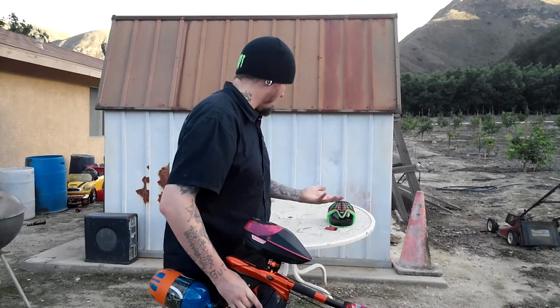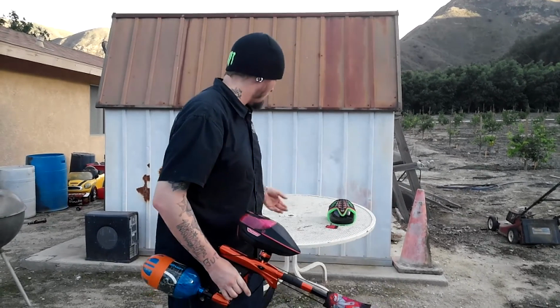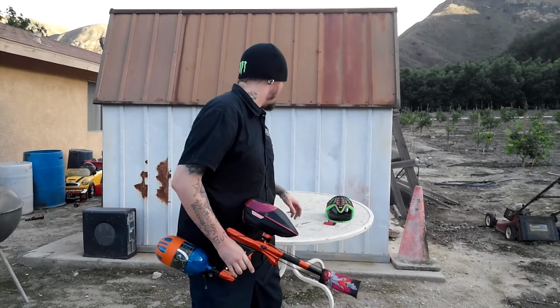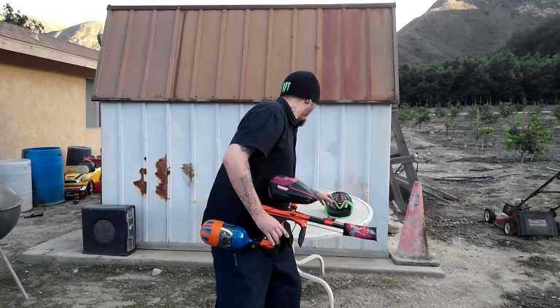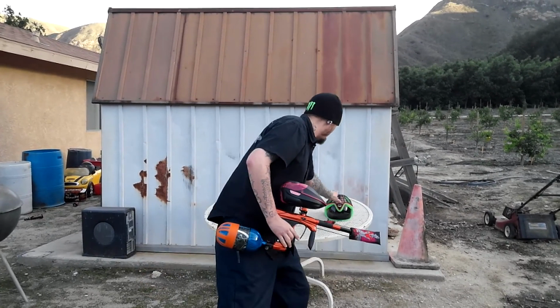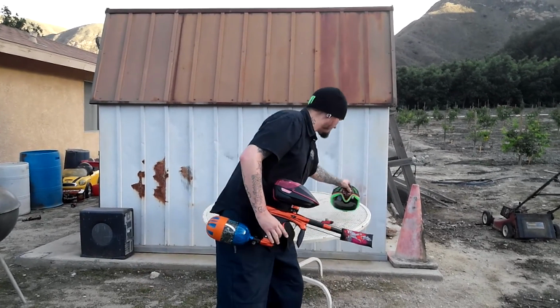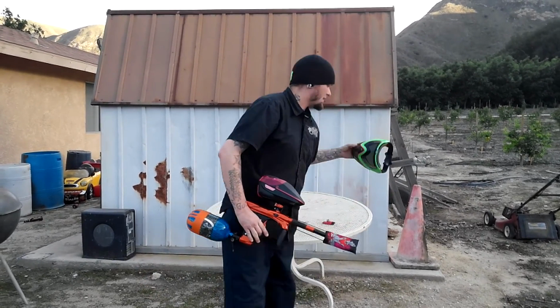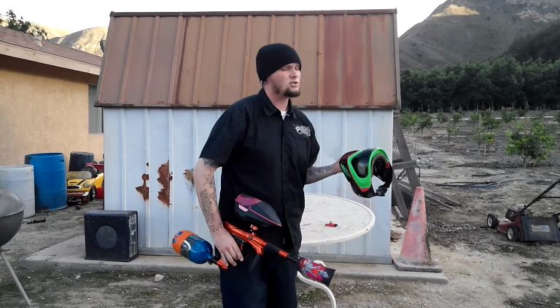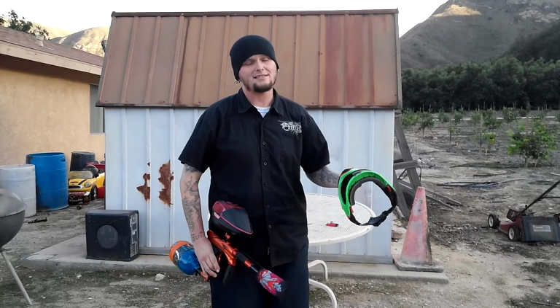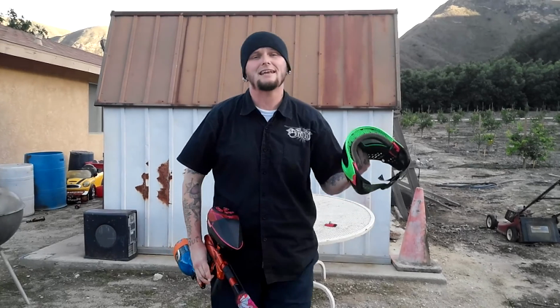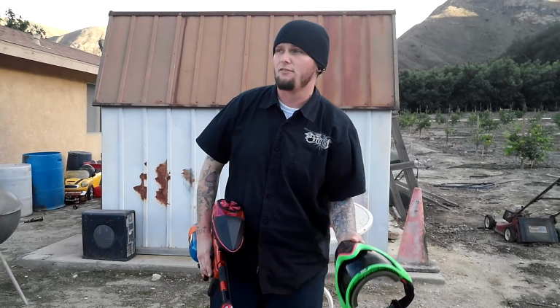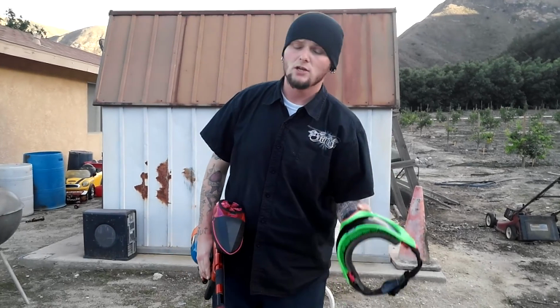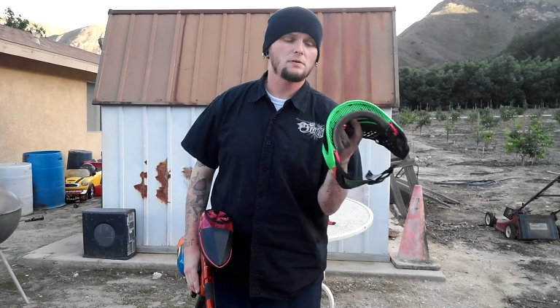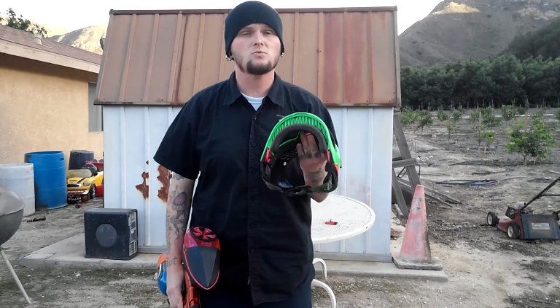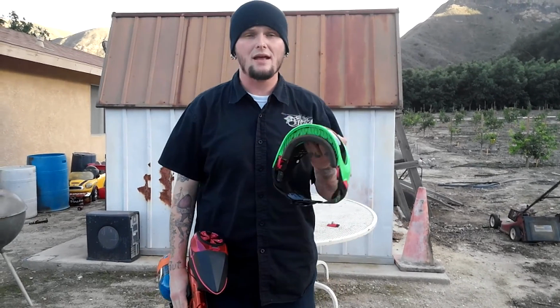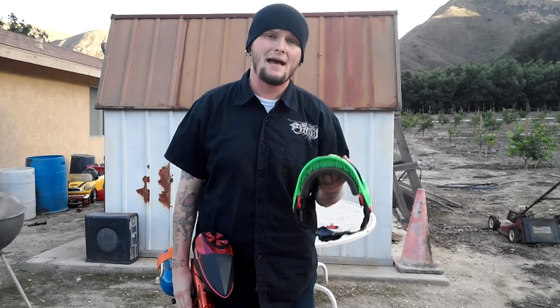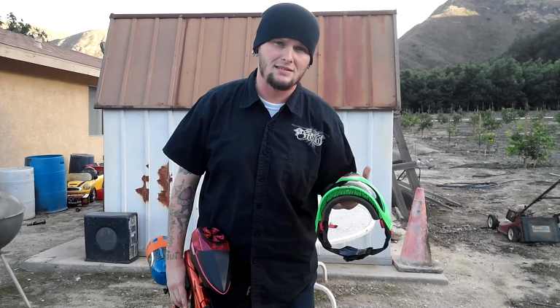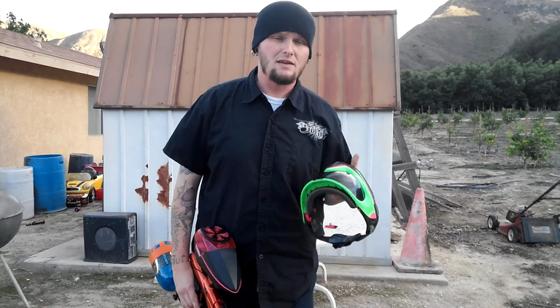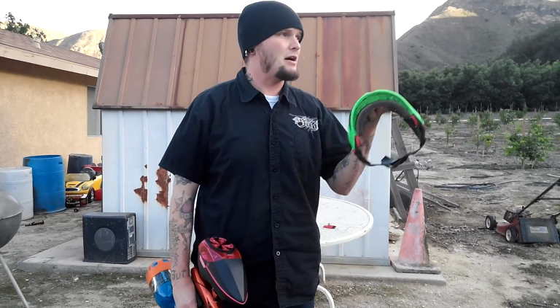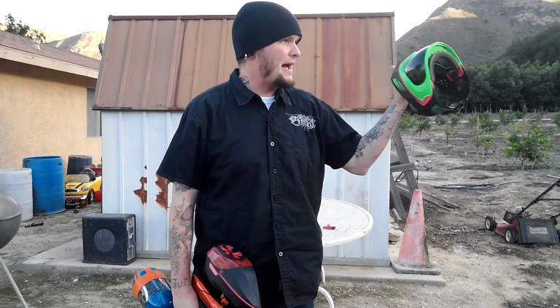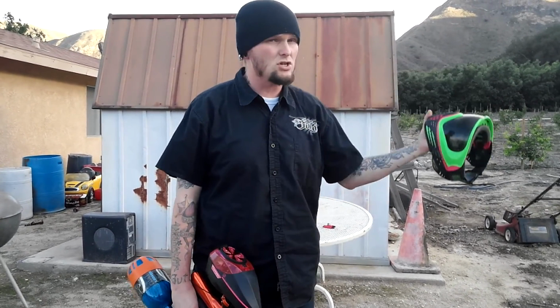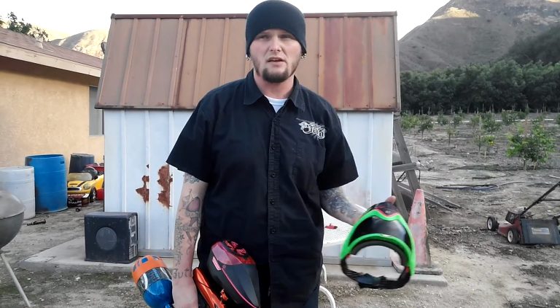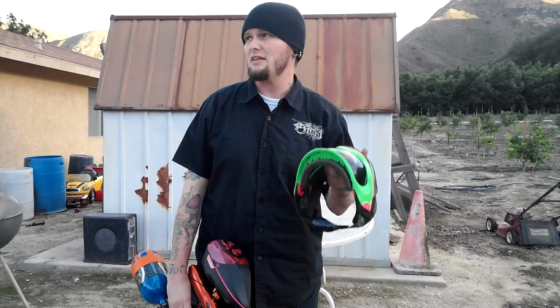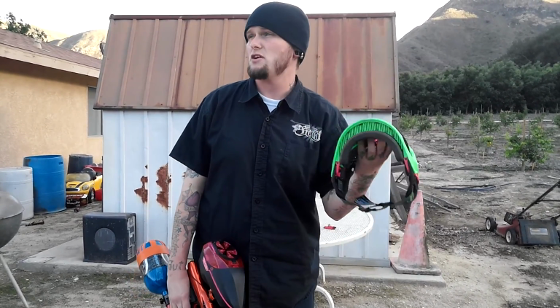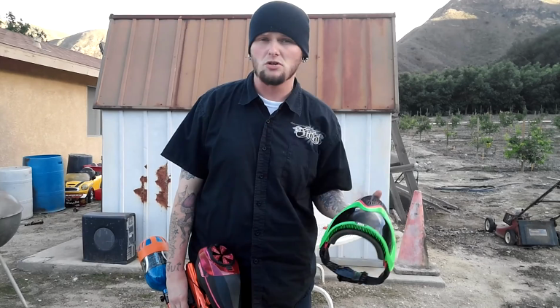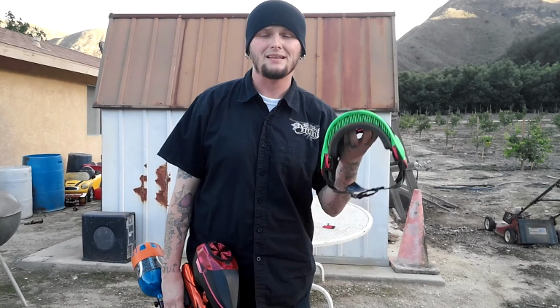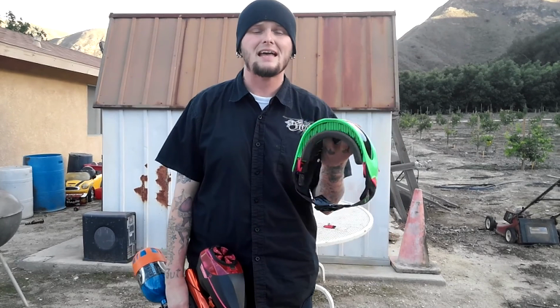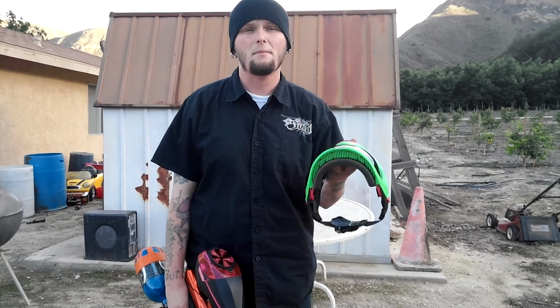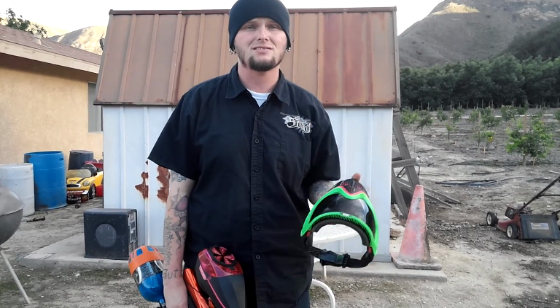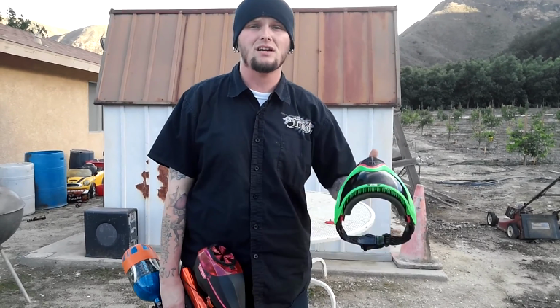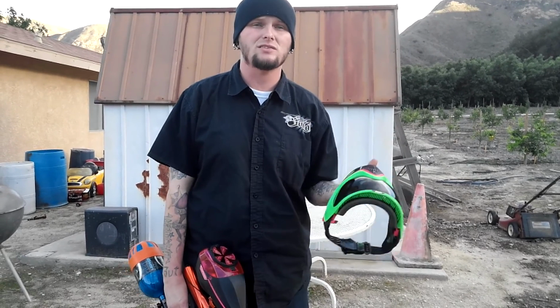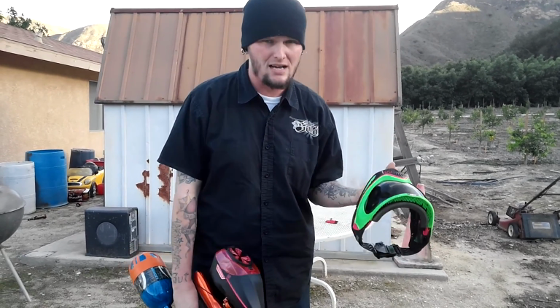As always in all my videos, I cannot stress enough: please wear a mask. If you're out back shooting or at the field shooting, please have a mask on at all times.